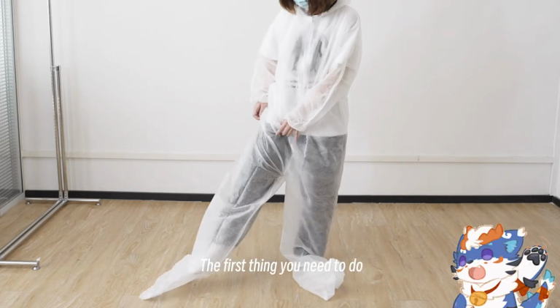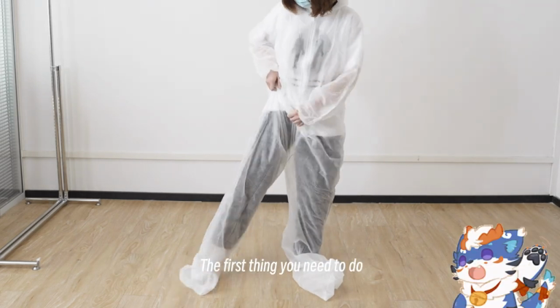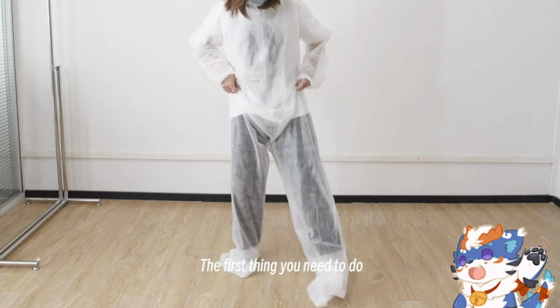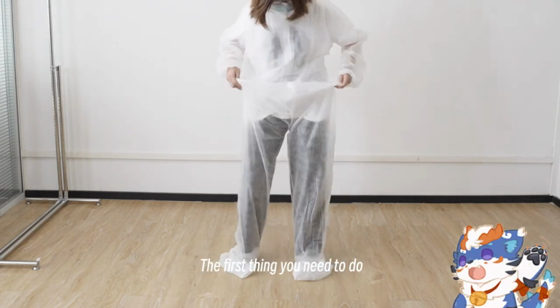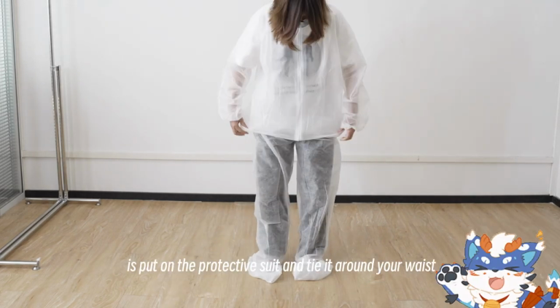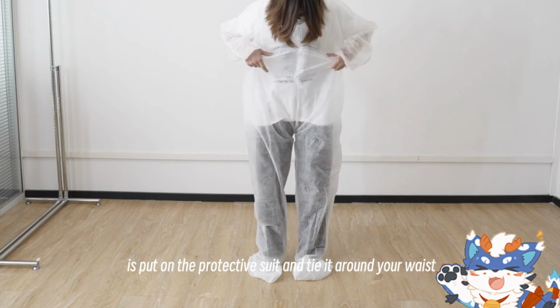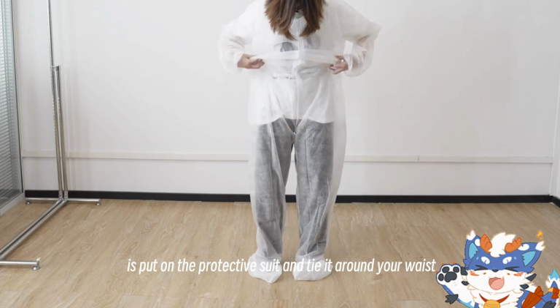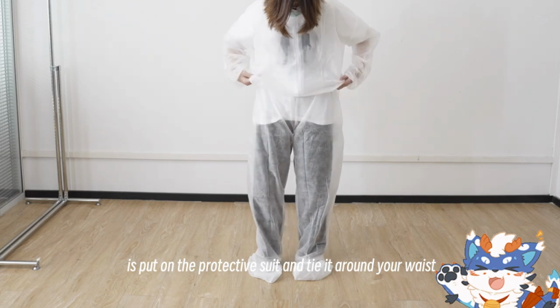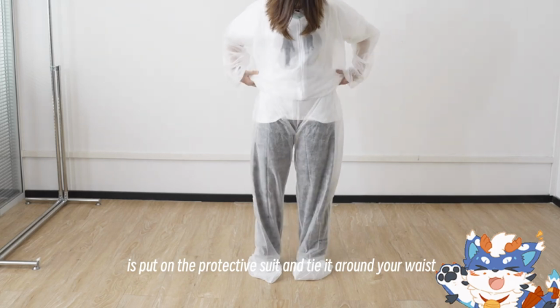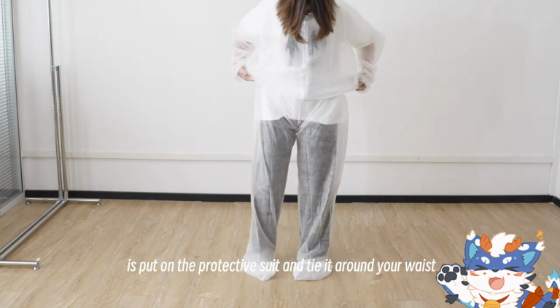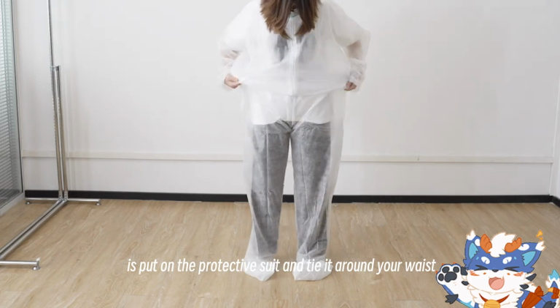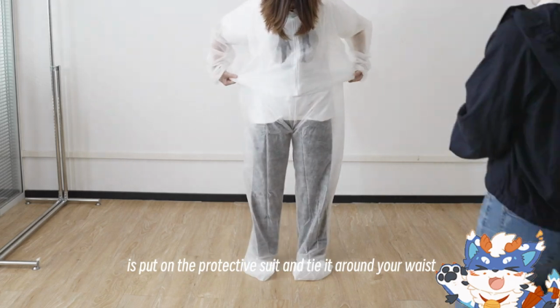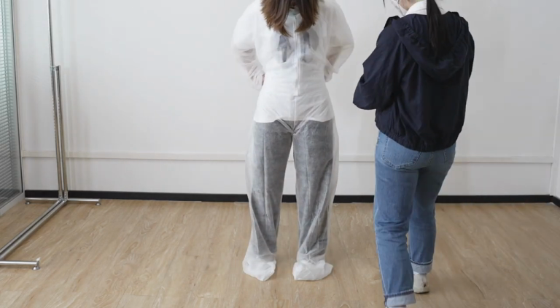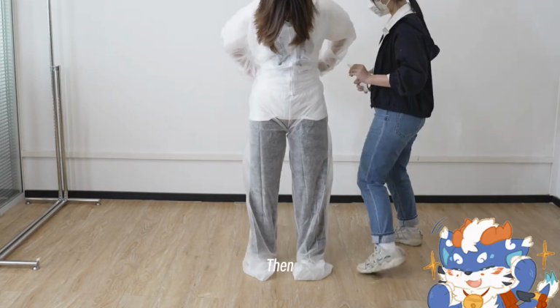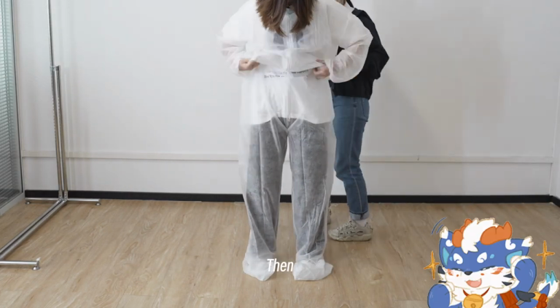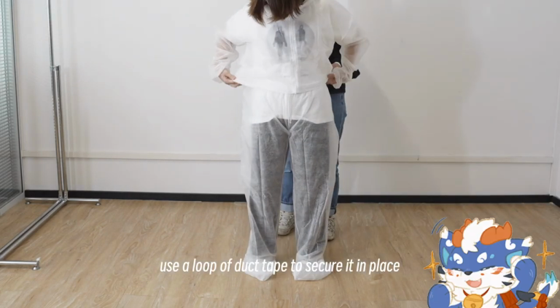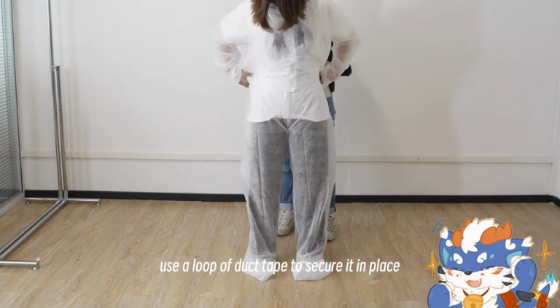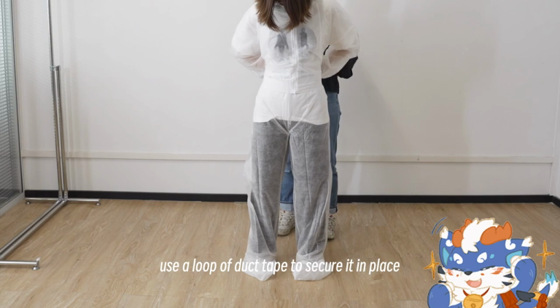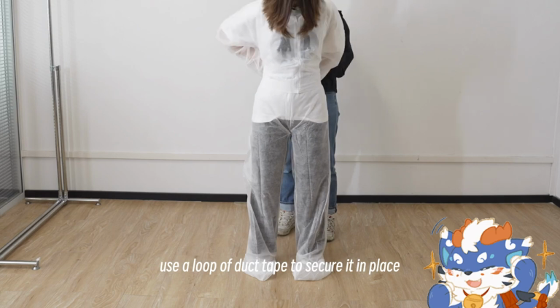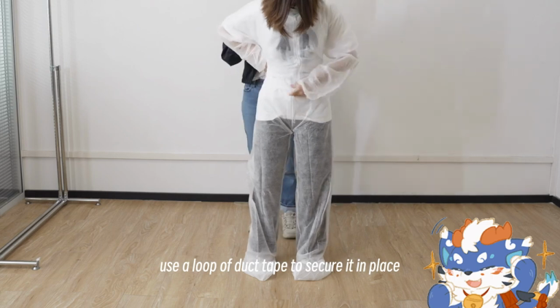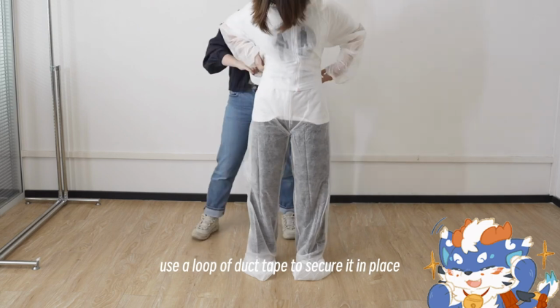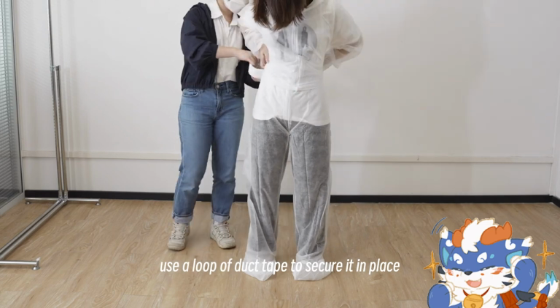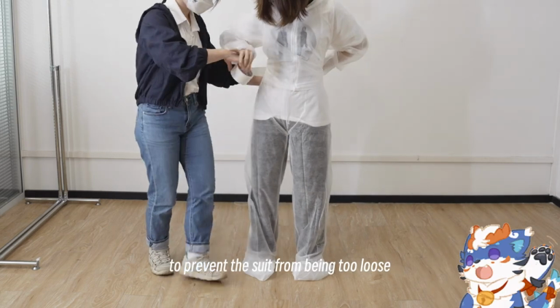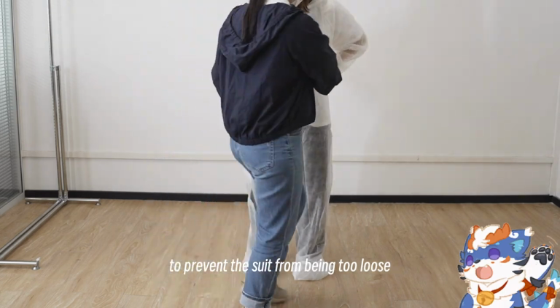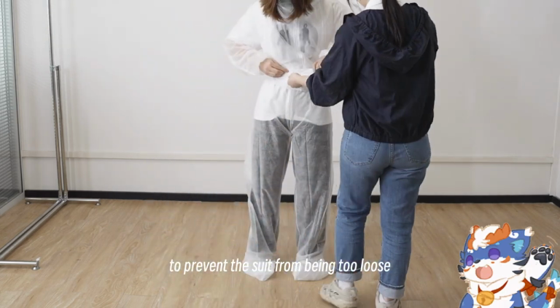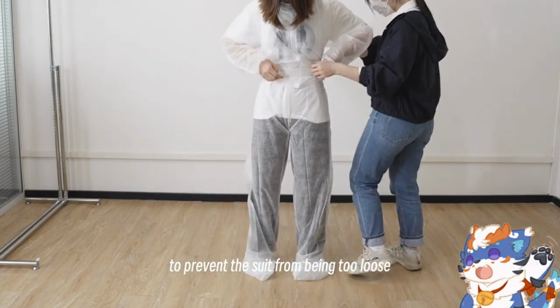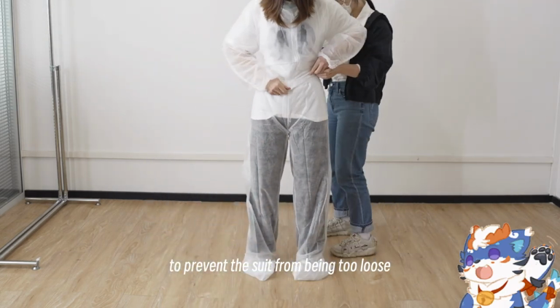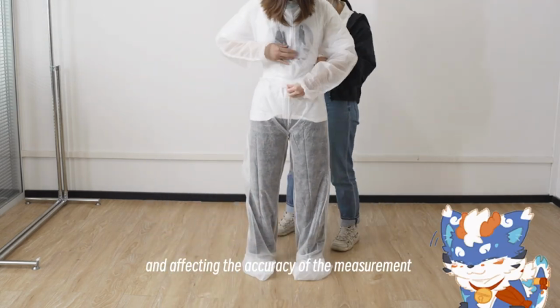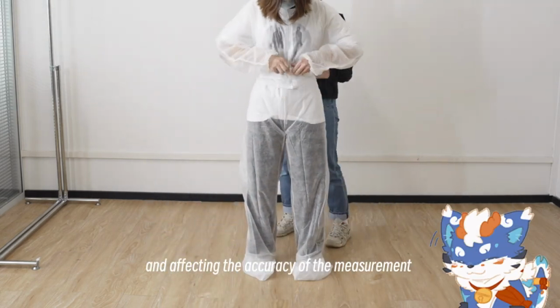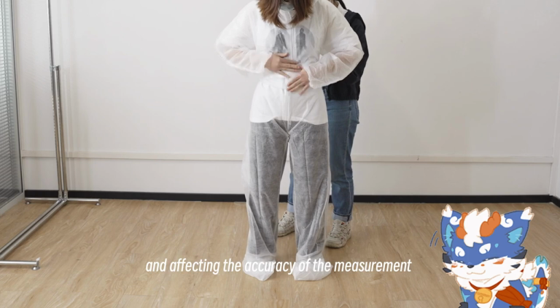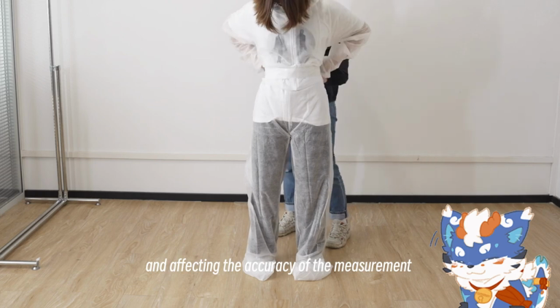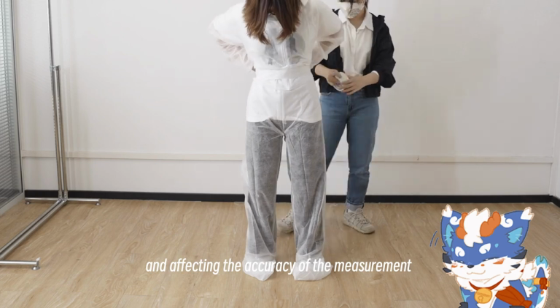The first thing you need to do is put on the protective suit and tie it around your waist. Then use a loop of duct tape to secure it in place, to prevent the suit from being too loose and affecting the accuracy of the measurement.